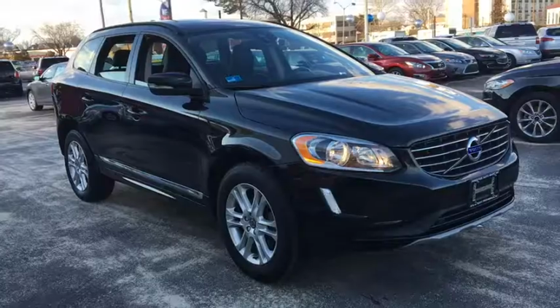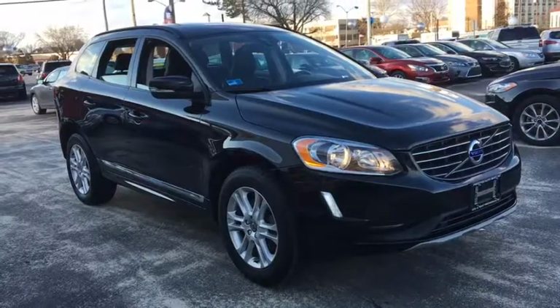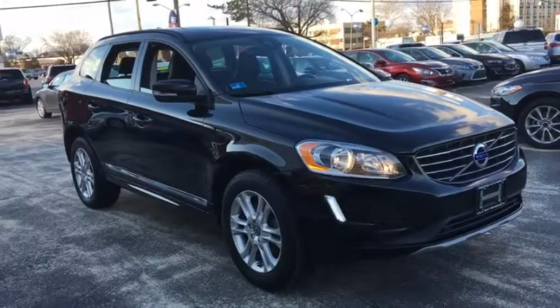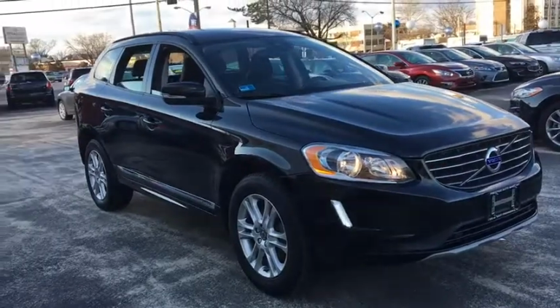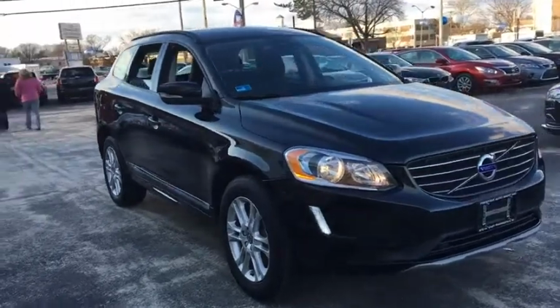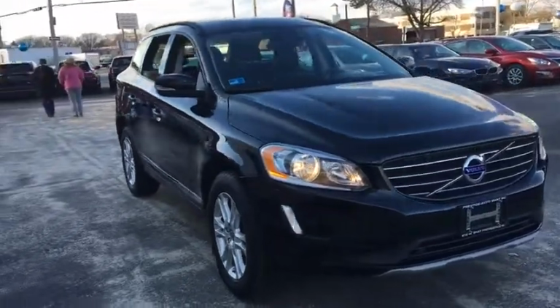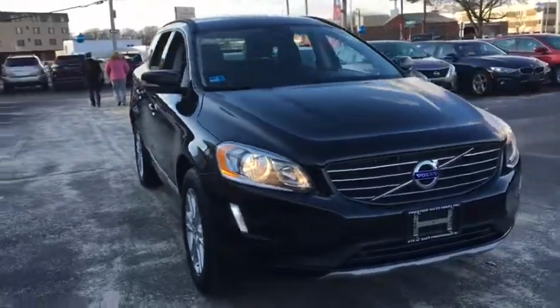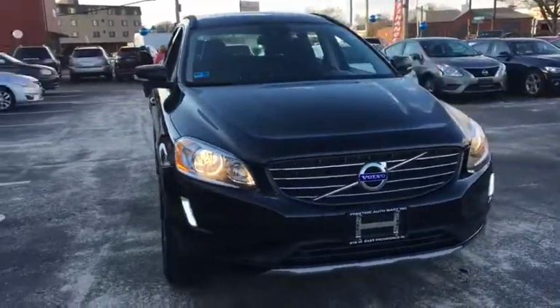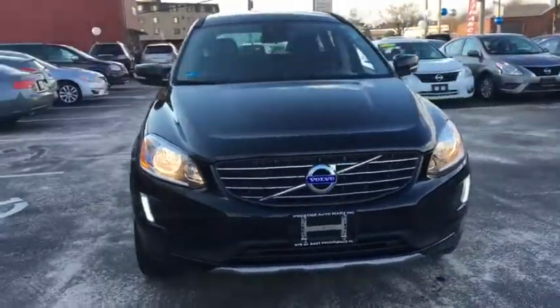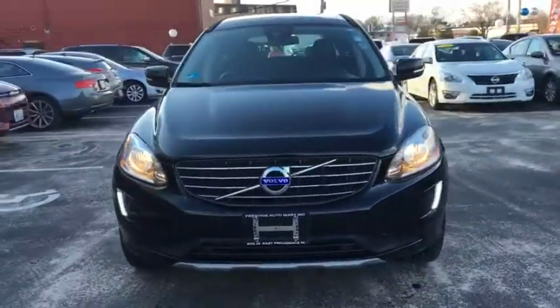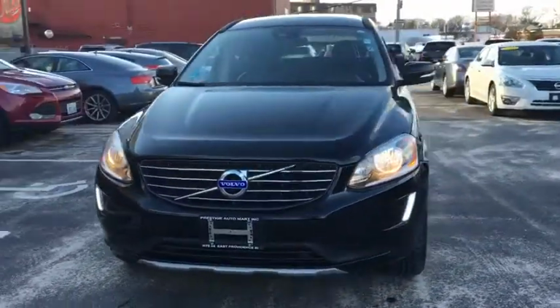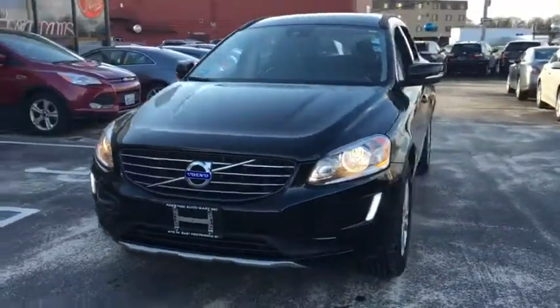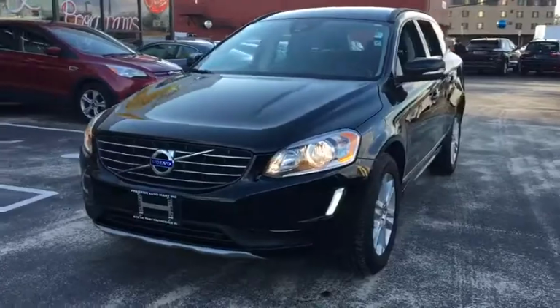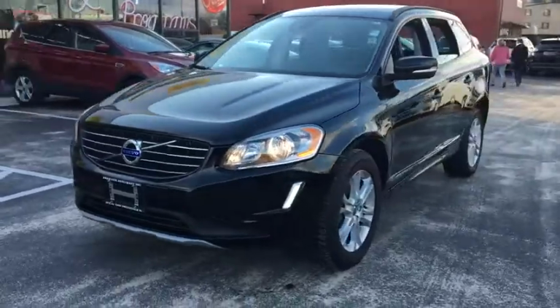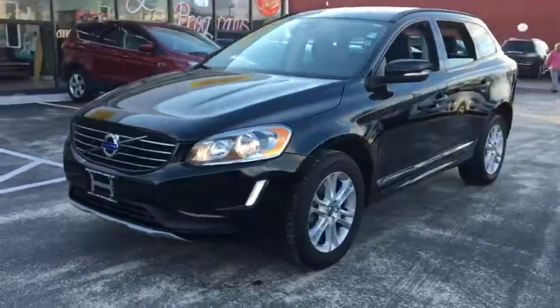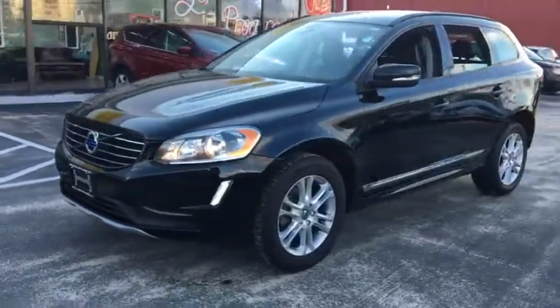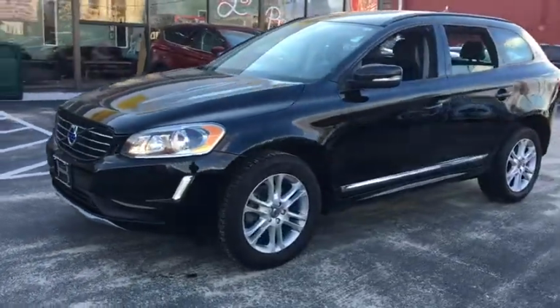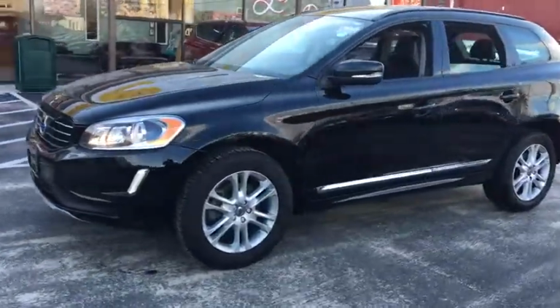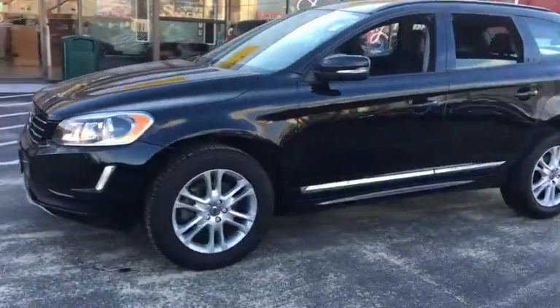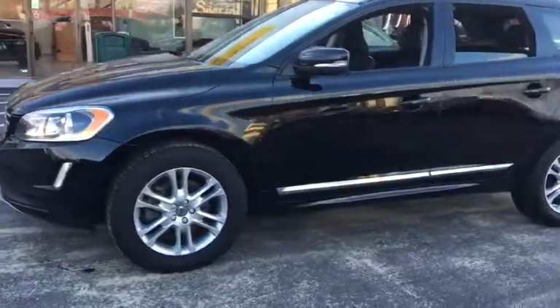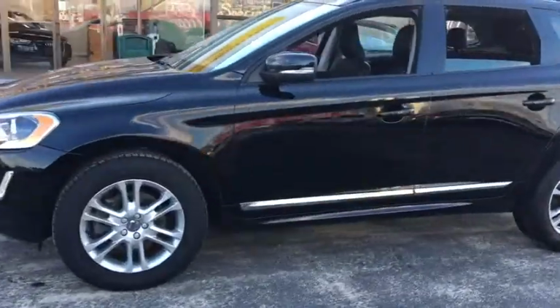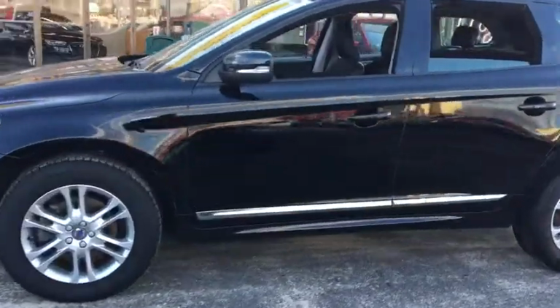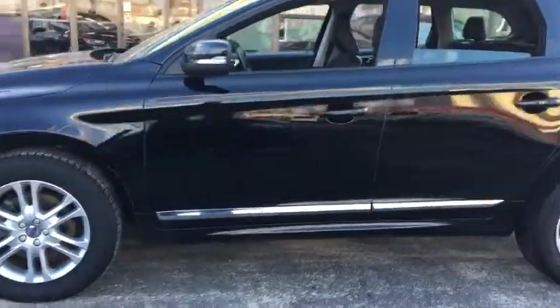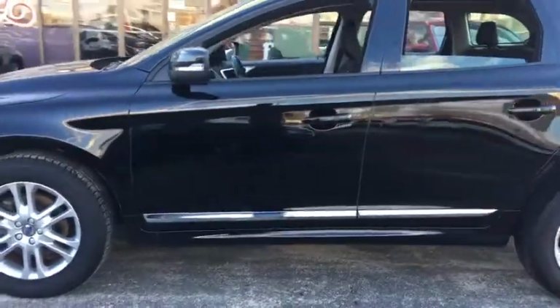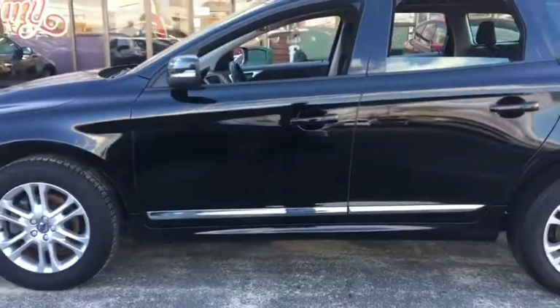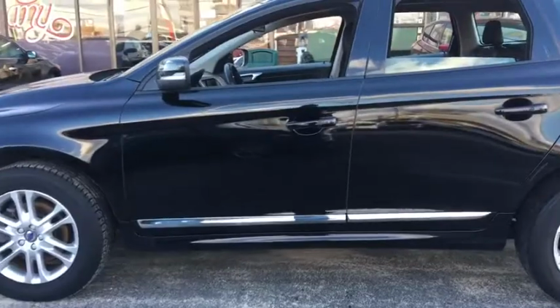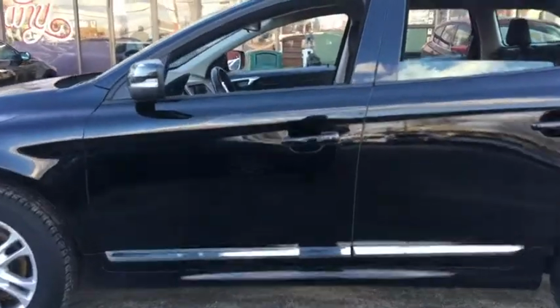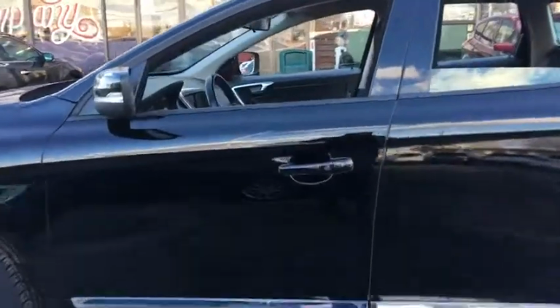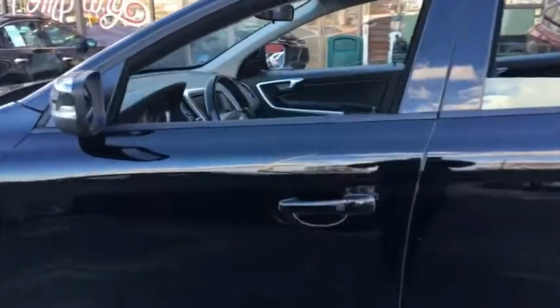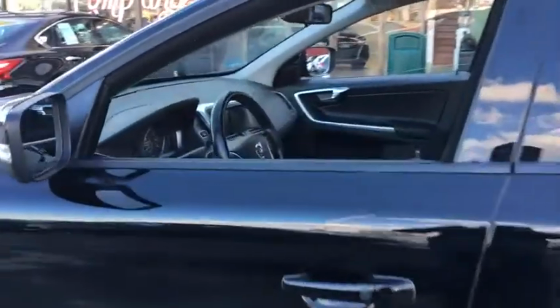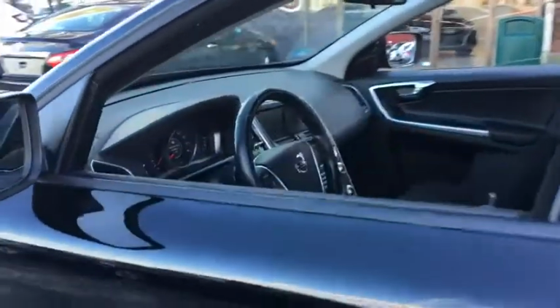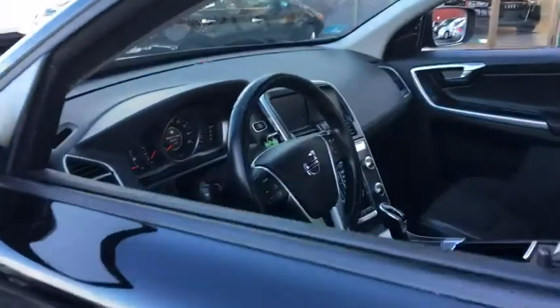The 2016 Volvo XC60. From sidewalks to pathways in the blink of an eye, the XC60 was named a Consumer's Digest Best Buy in the cars, pickups, minivans, SUVs, and hybrids category.